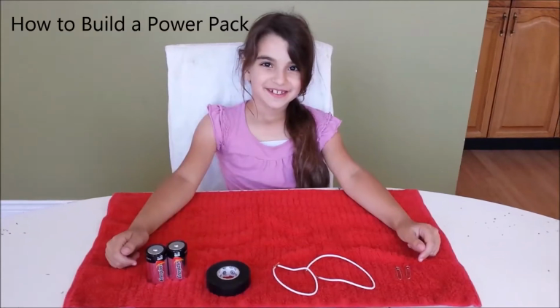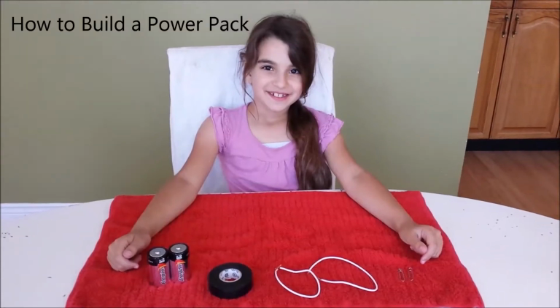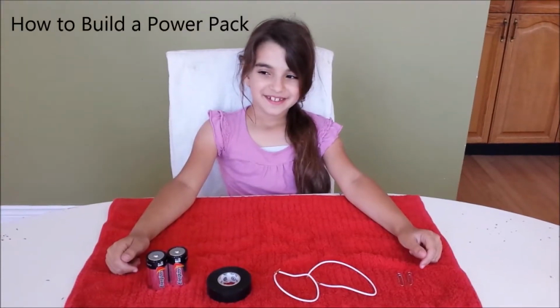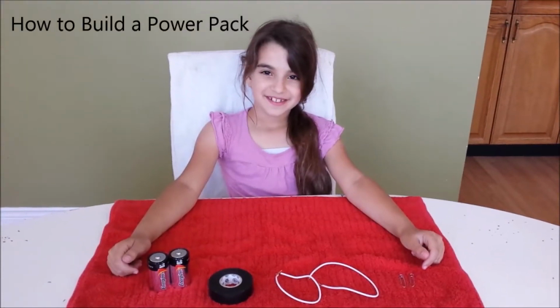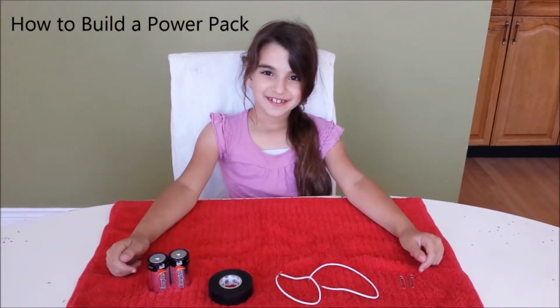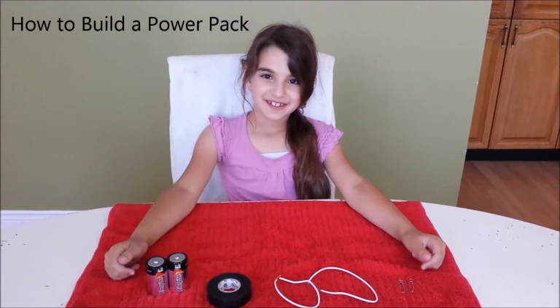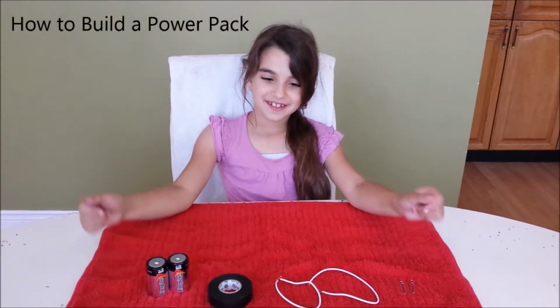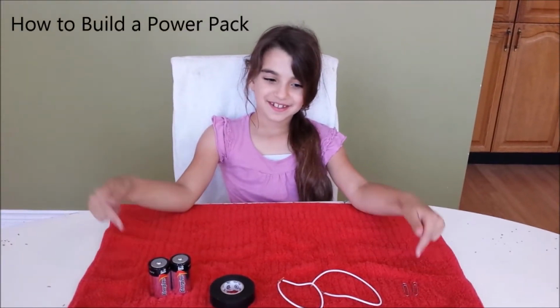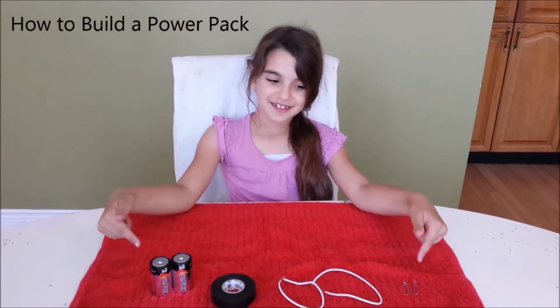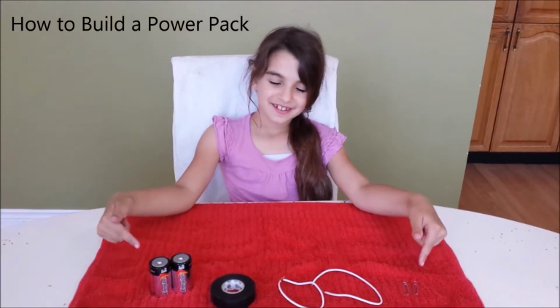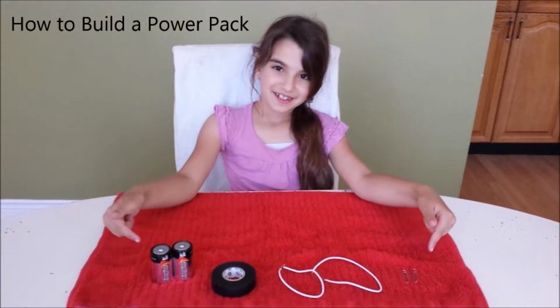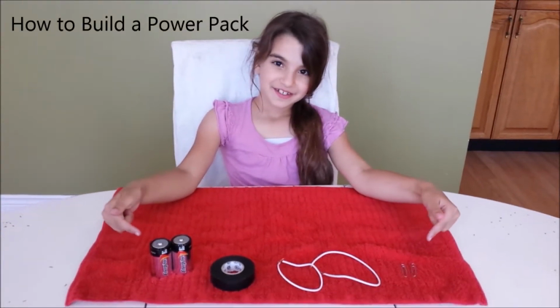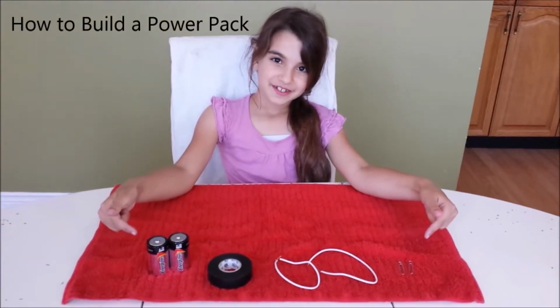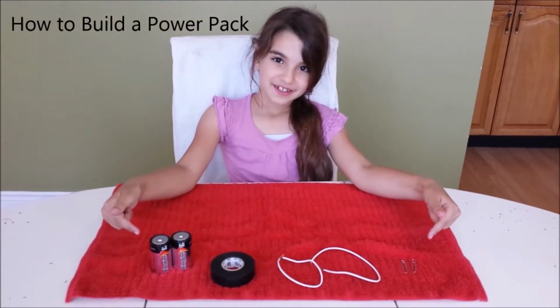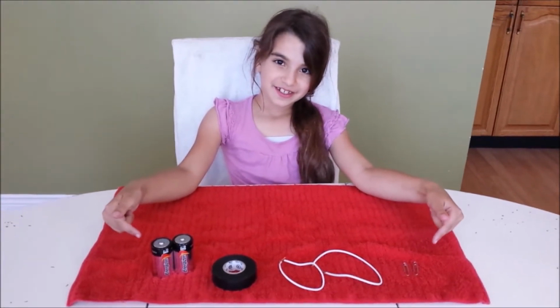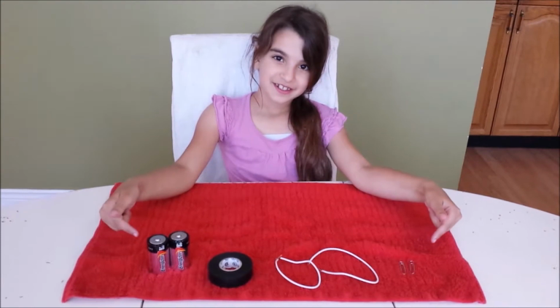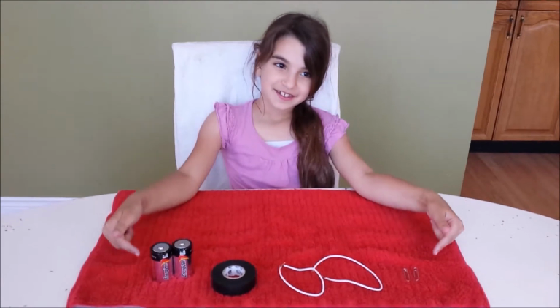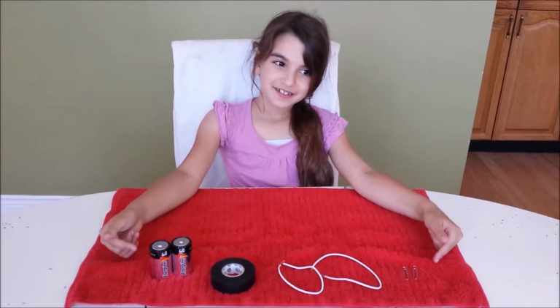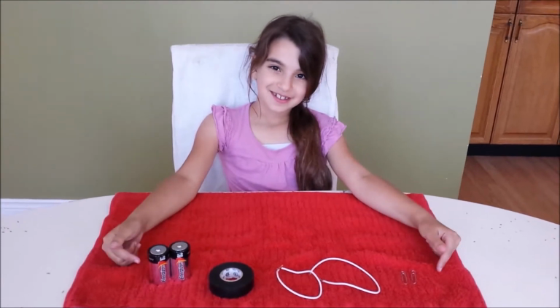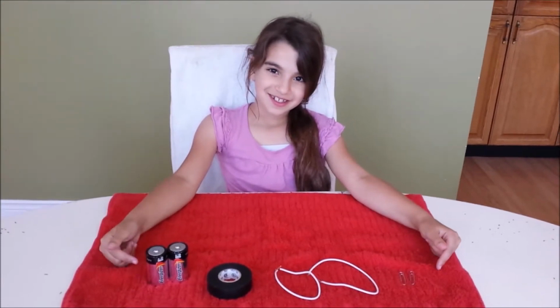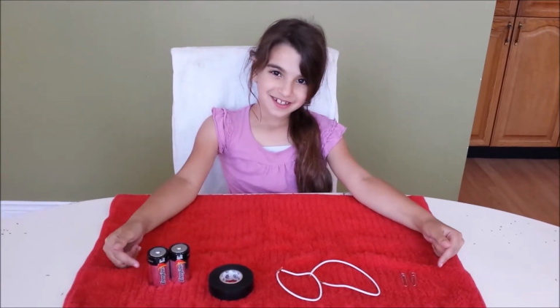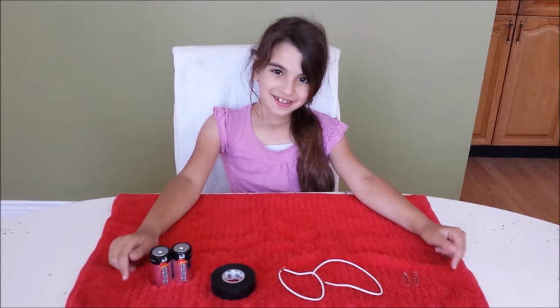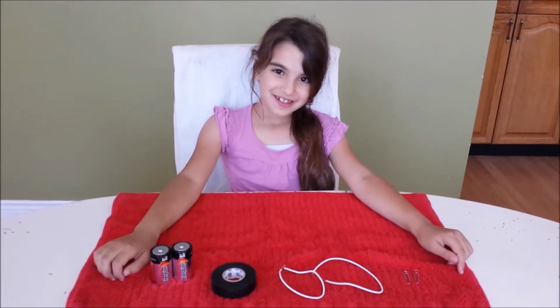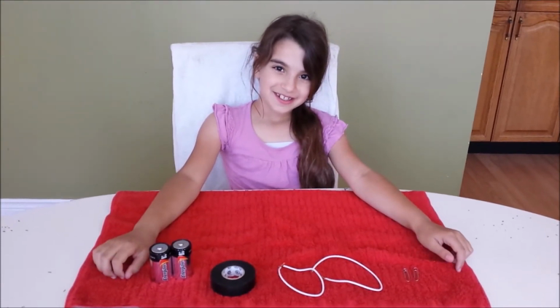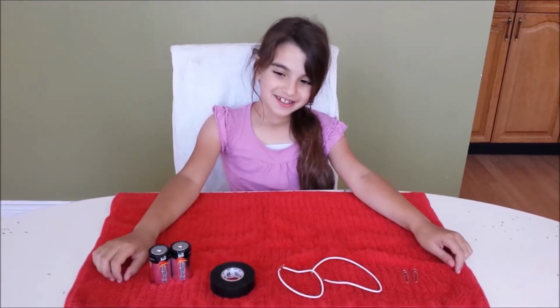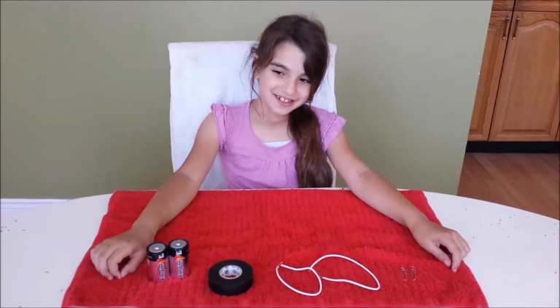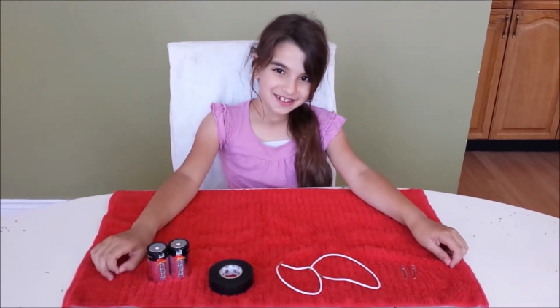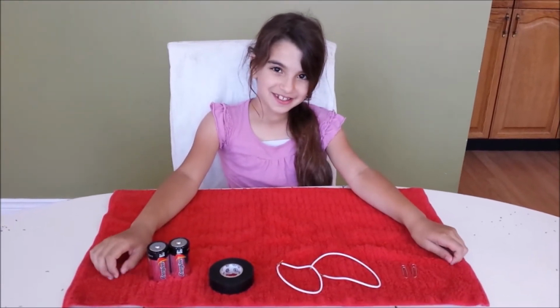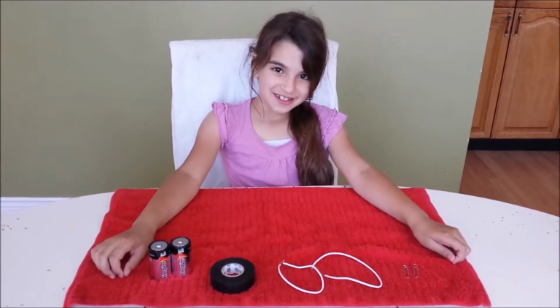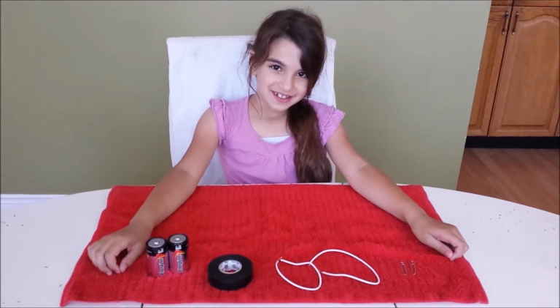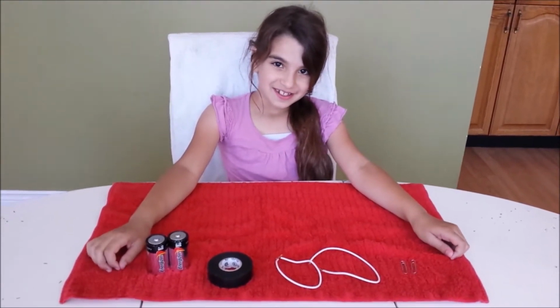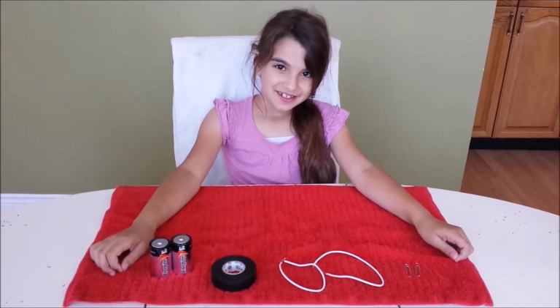This video is about how to build a power pack. It's fun and easy for kids and it really will help develop their interest in science and technology.